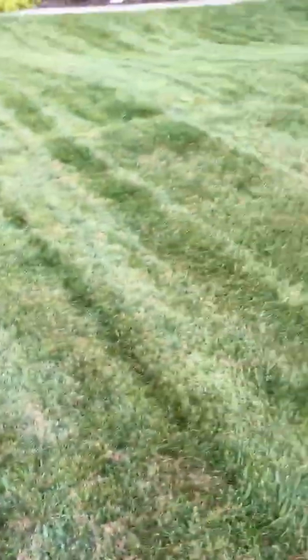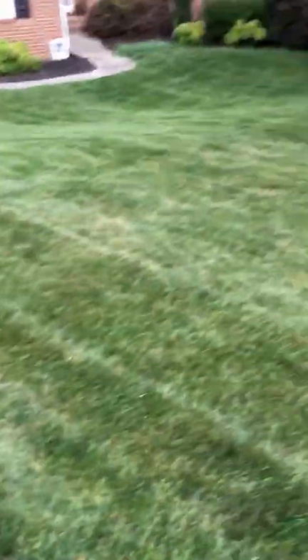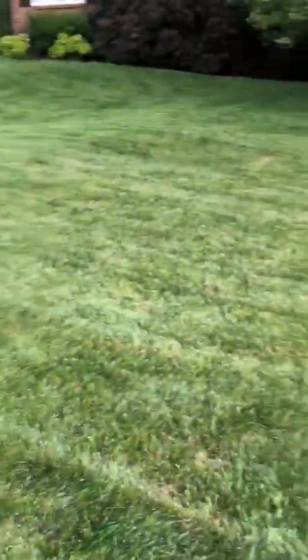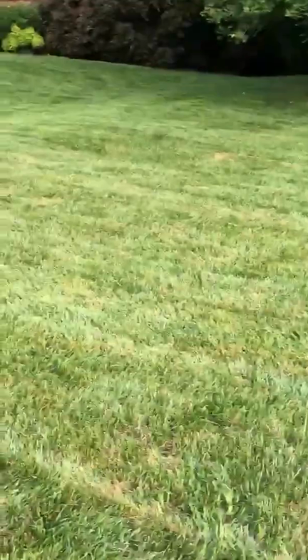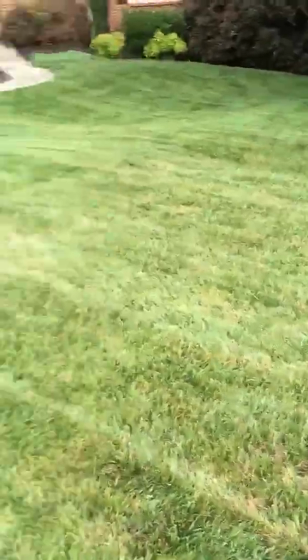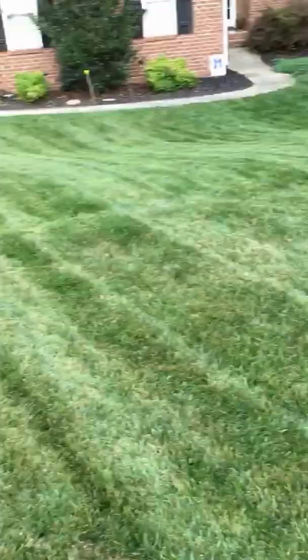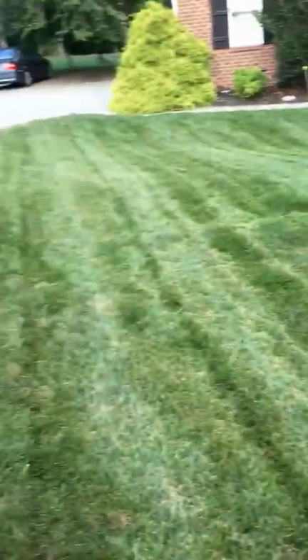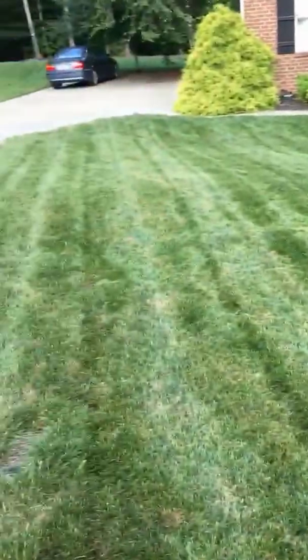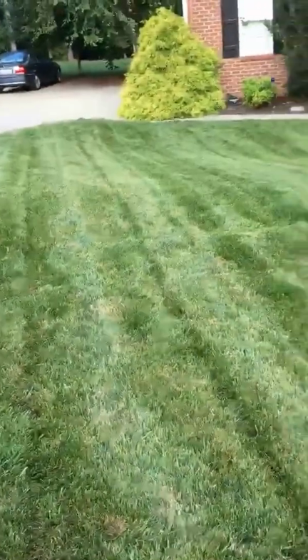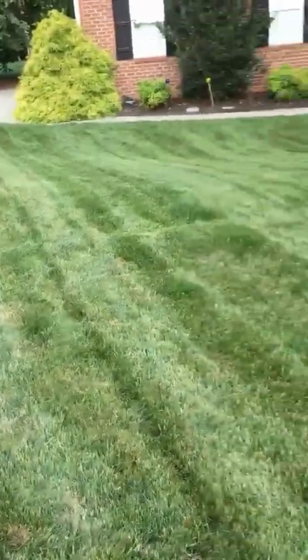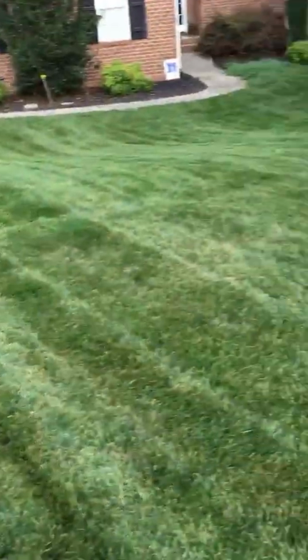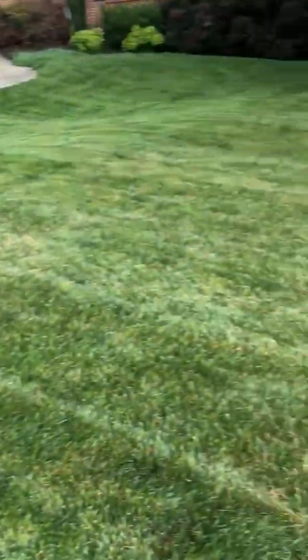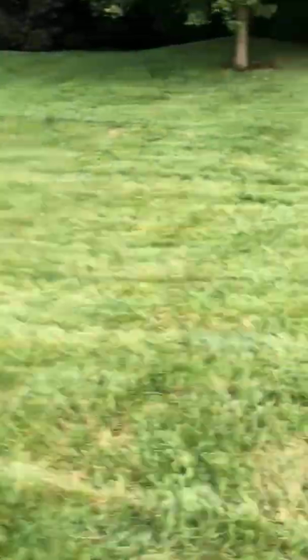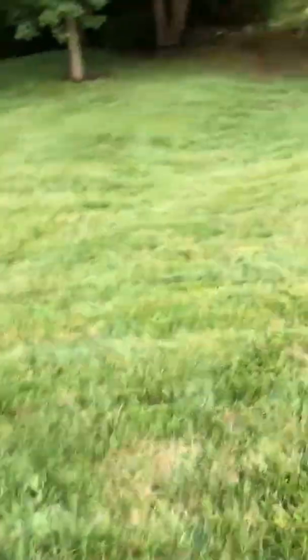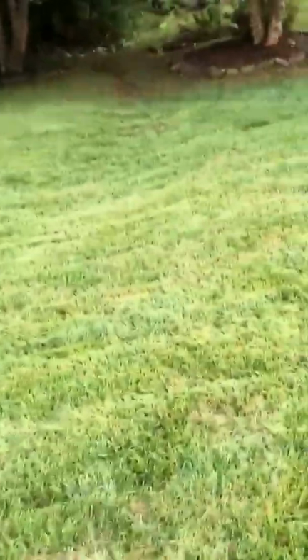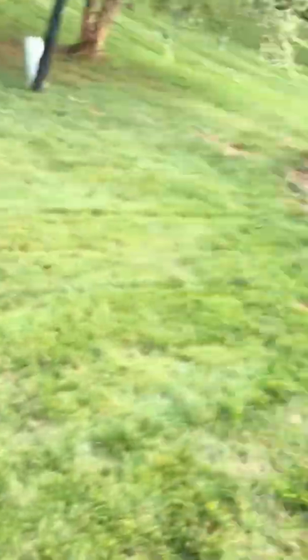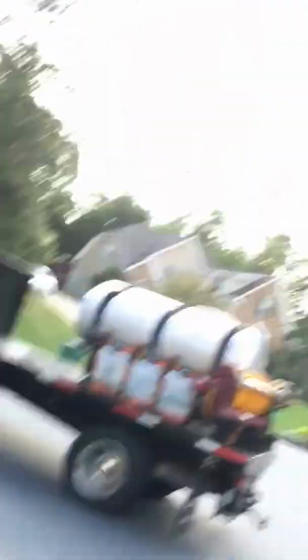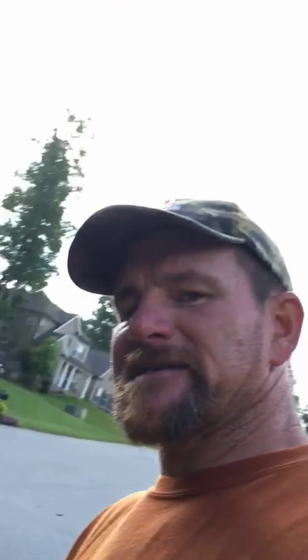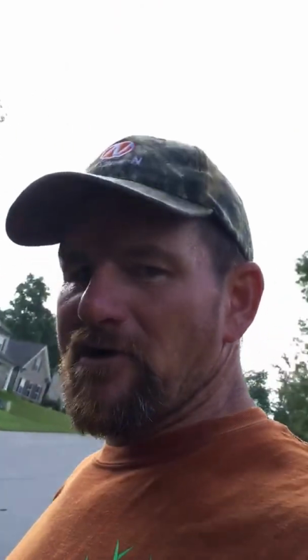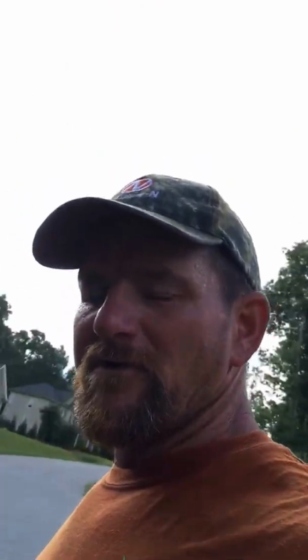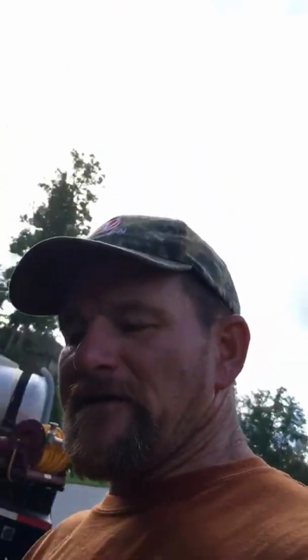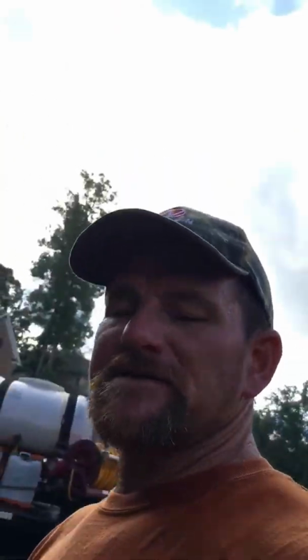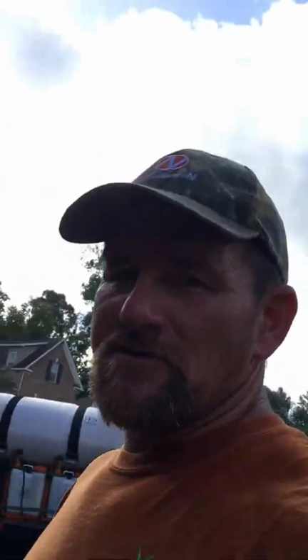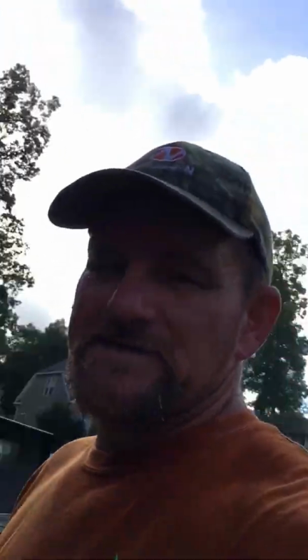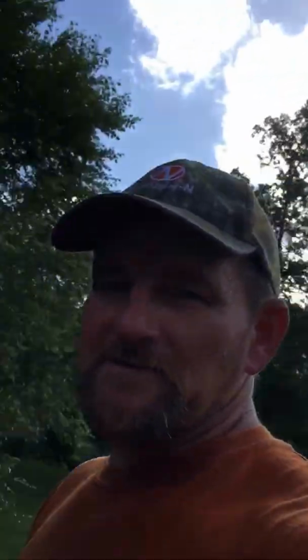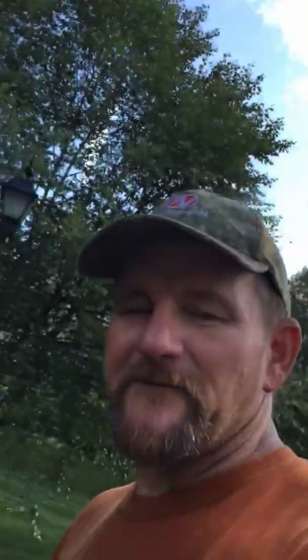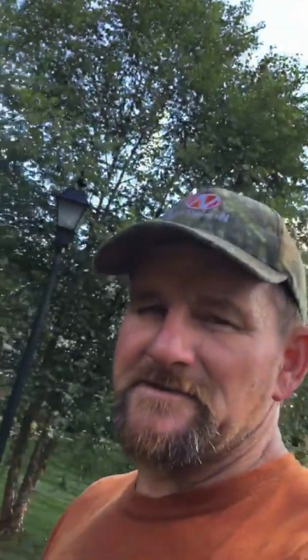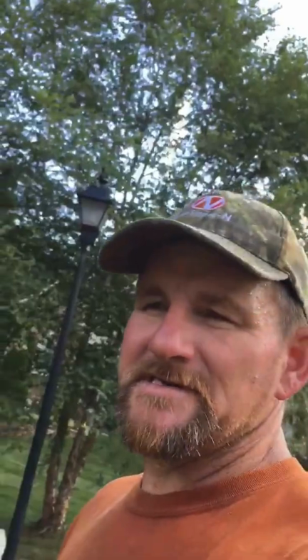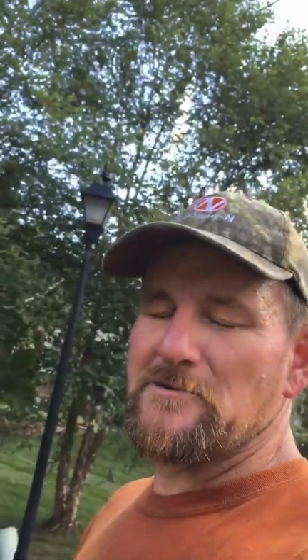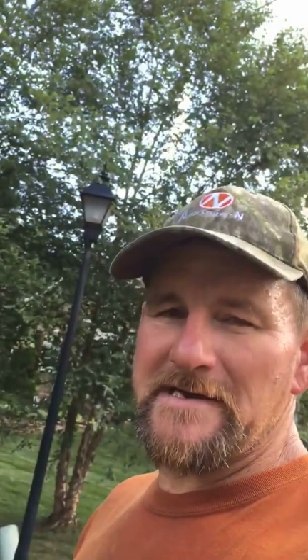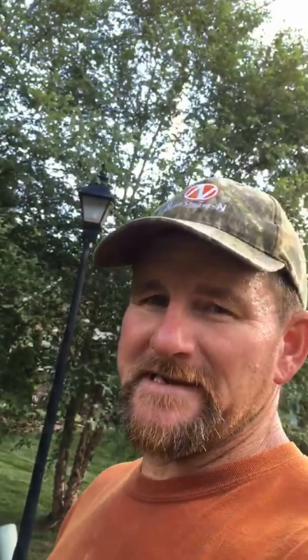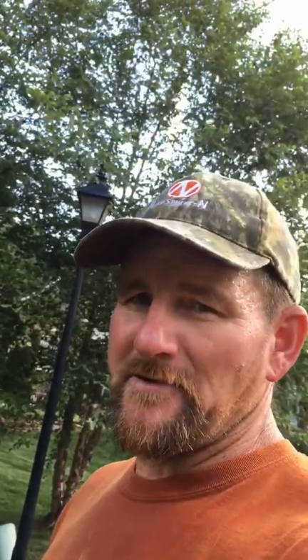I would imagine after he mows it maybe one more time, all the brown will be gone. Disease control, fungus control during the summer on tall fescue is incredibly important.